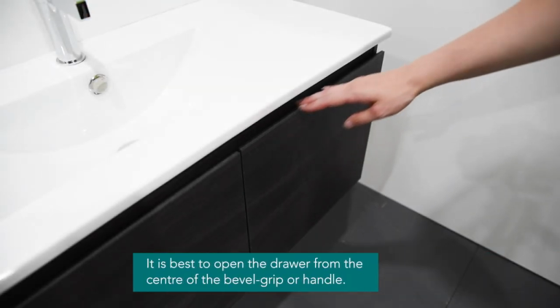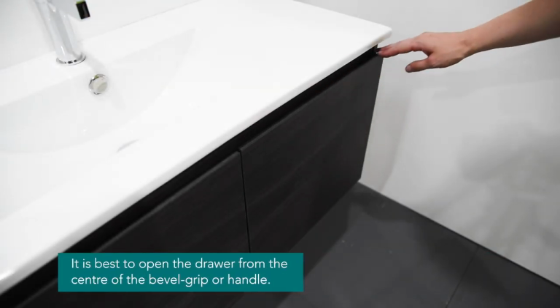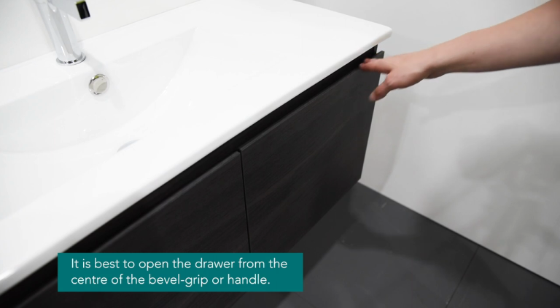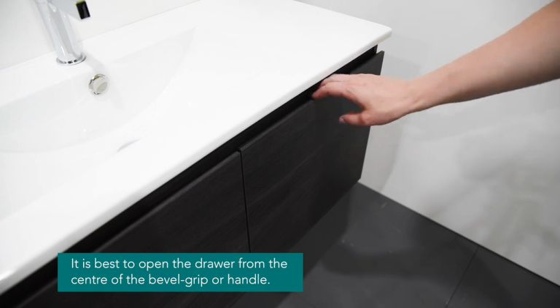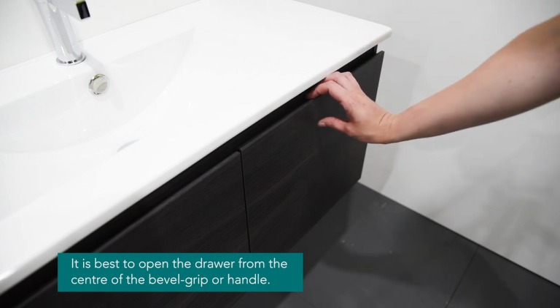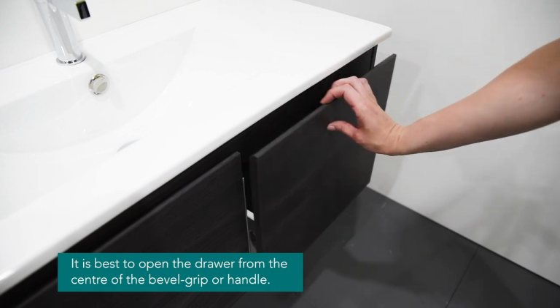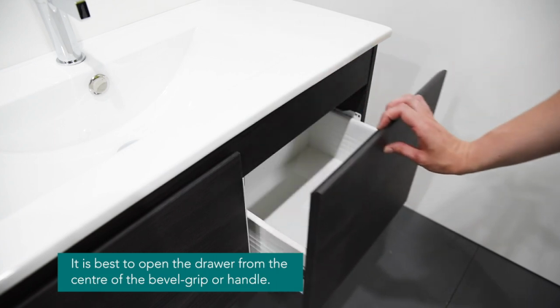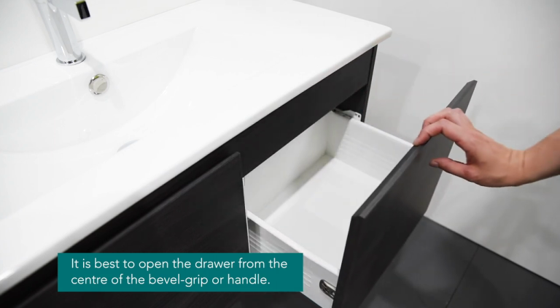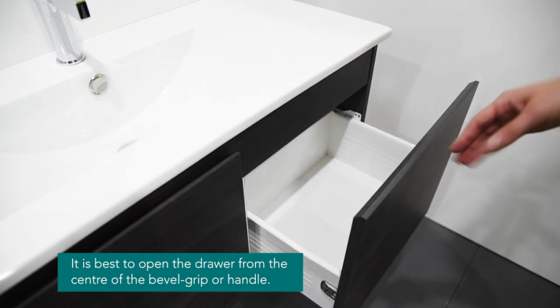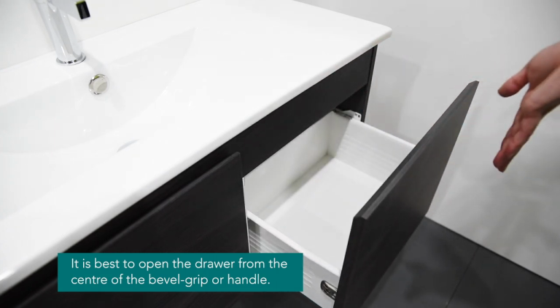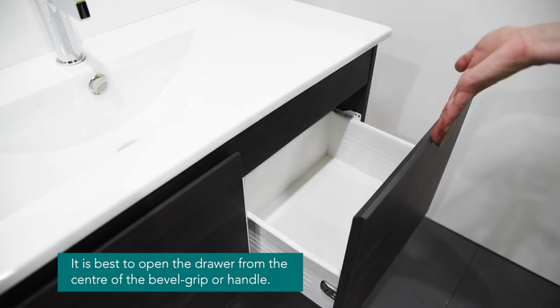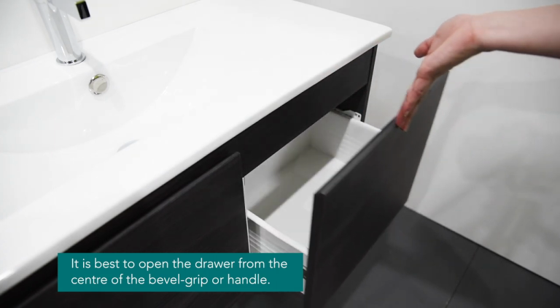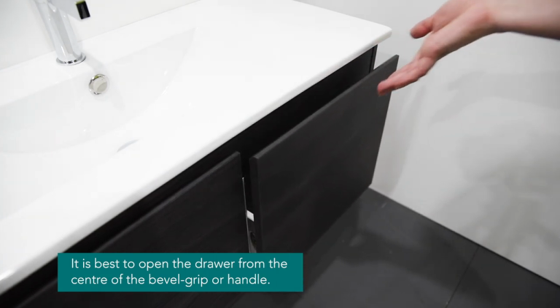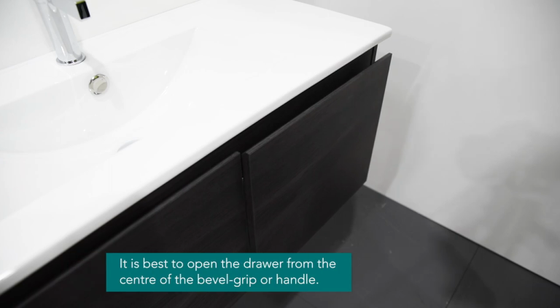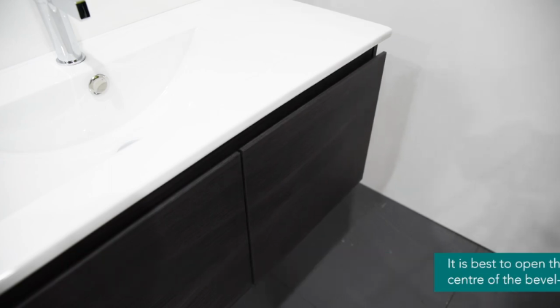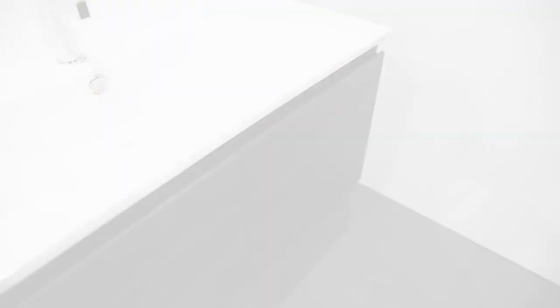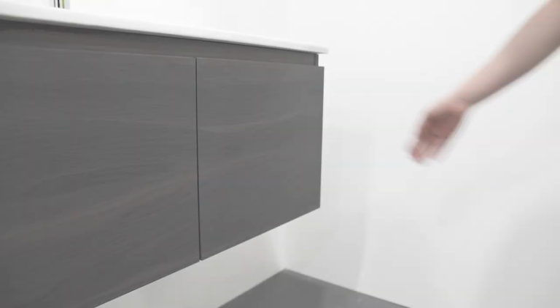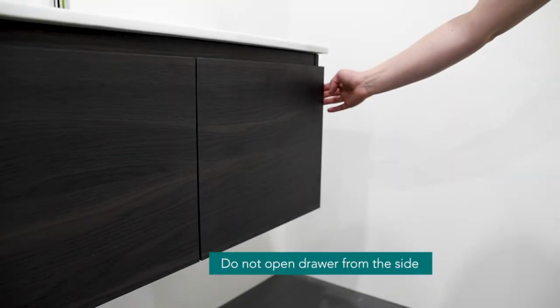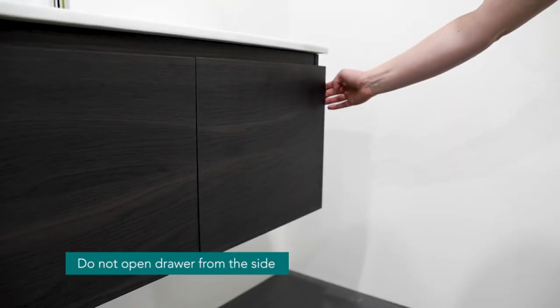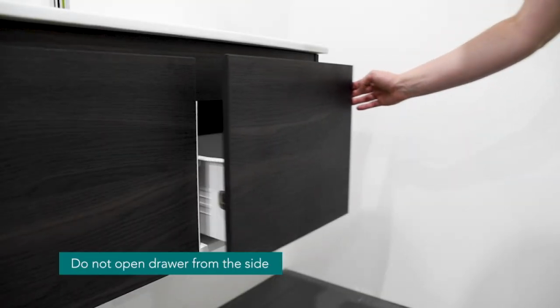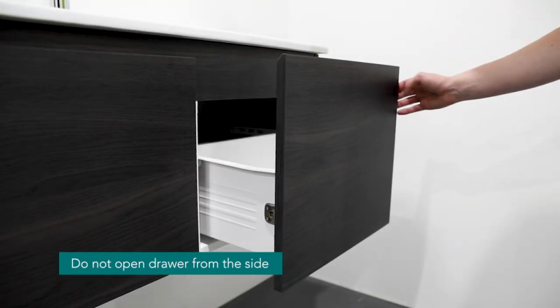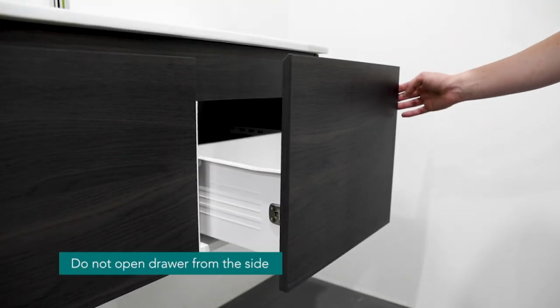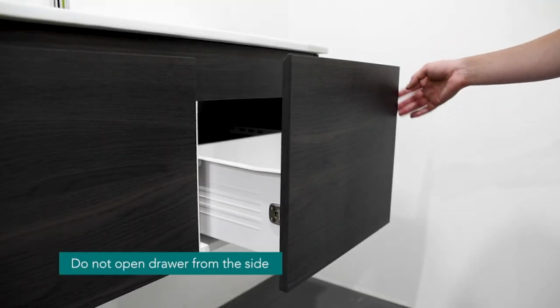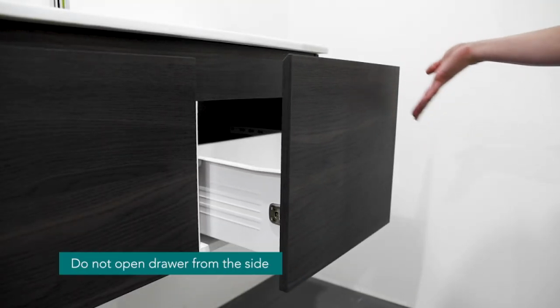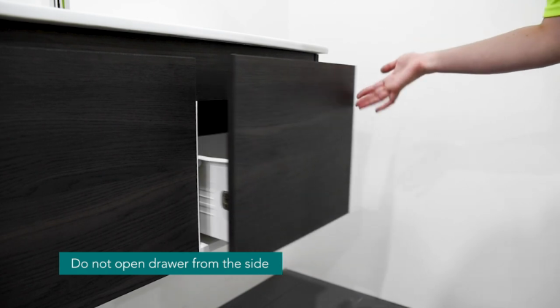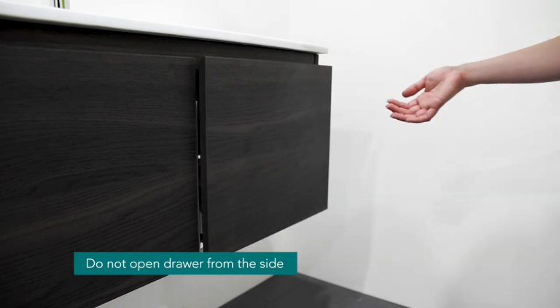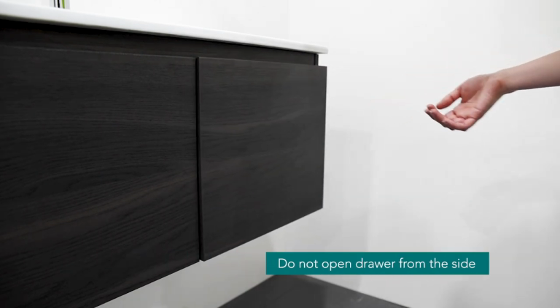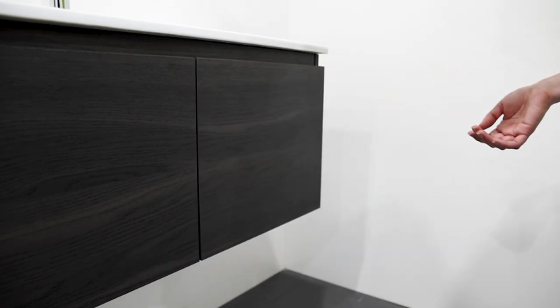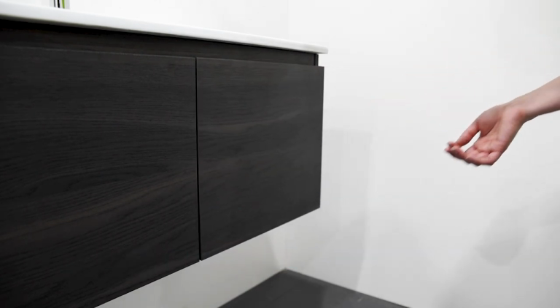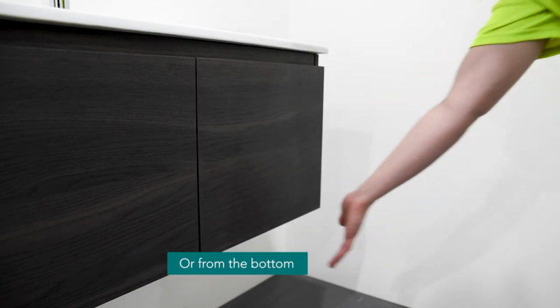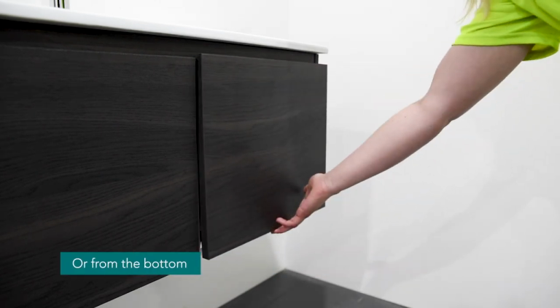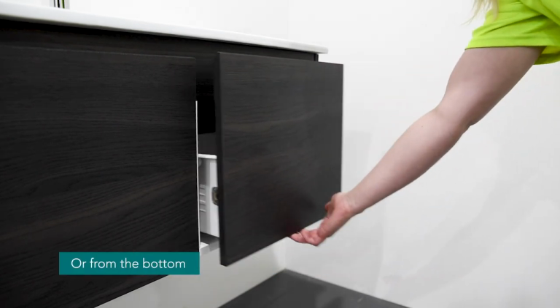It is best to open the drawer from the centre of the bevel grip or the handle. This increases stability. The metal sided drawers are not designed to be opened by pulling on the side or the bottom of the drawer. This decreases stability.